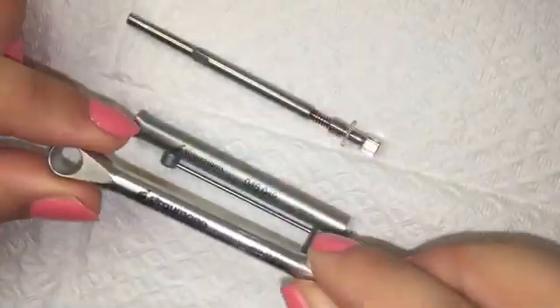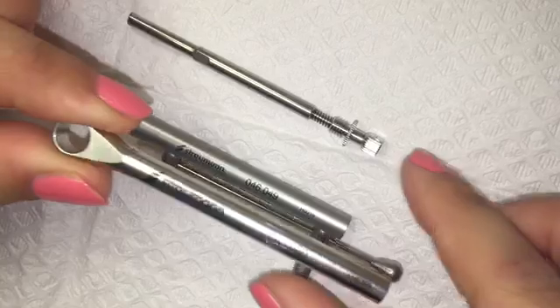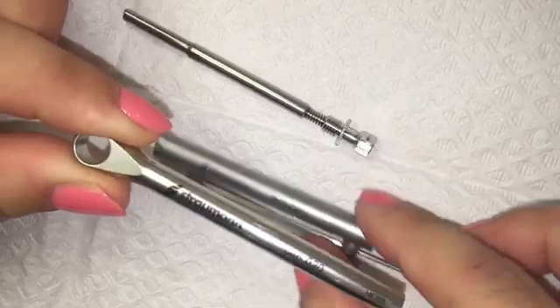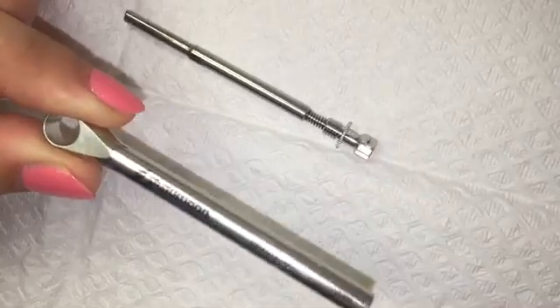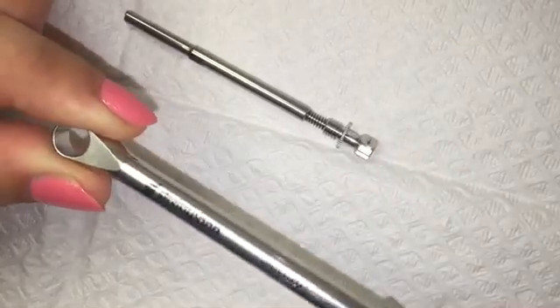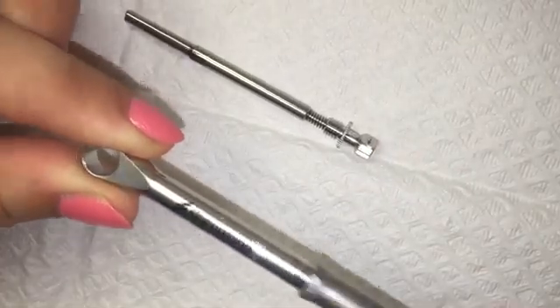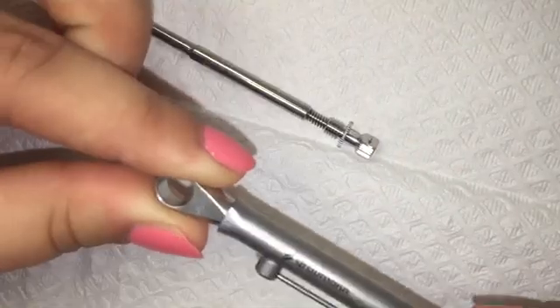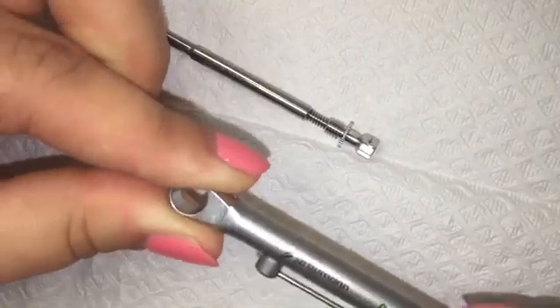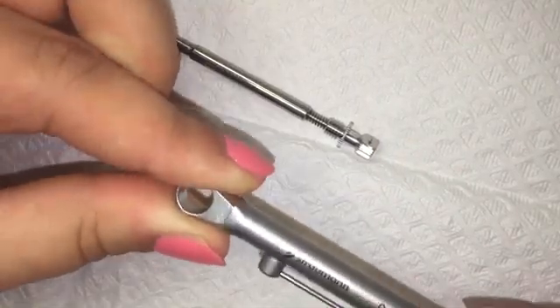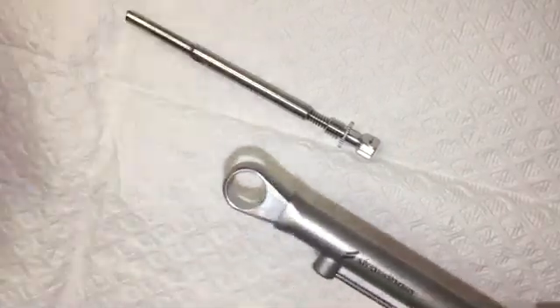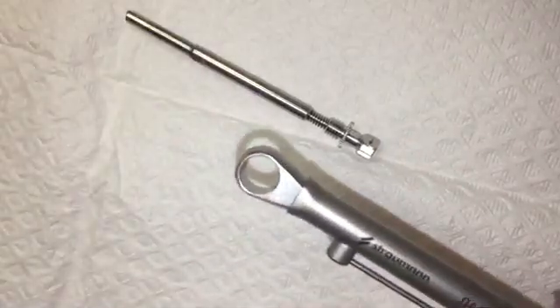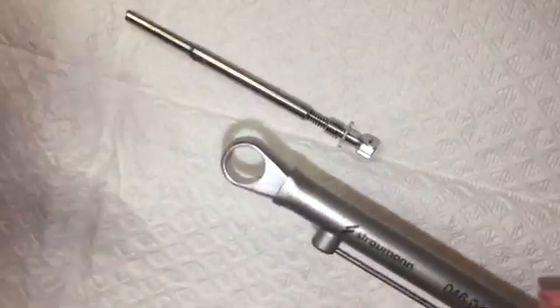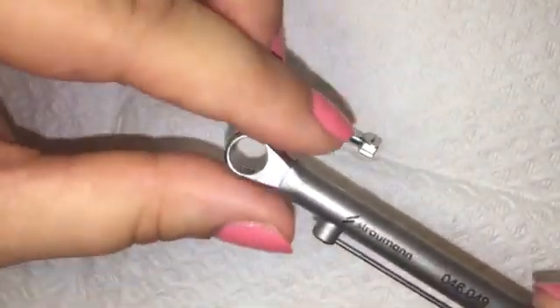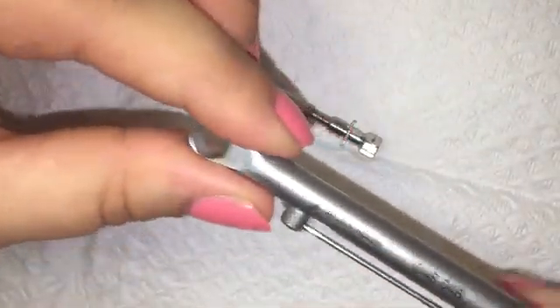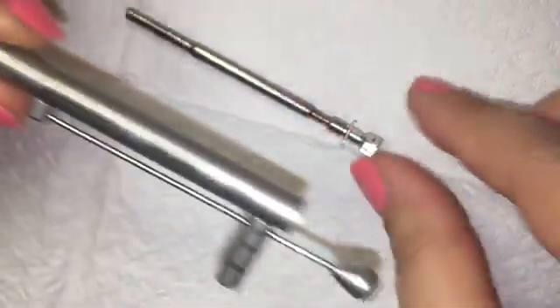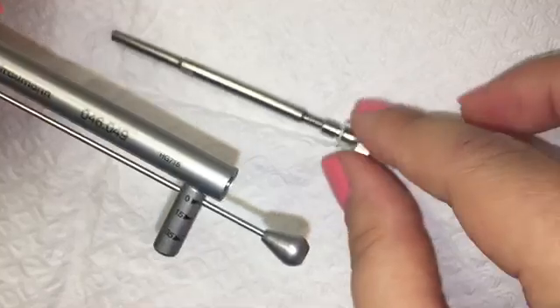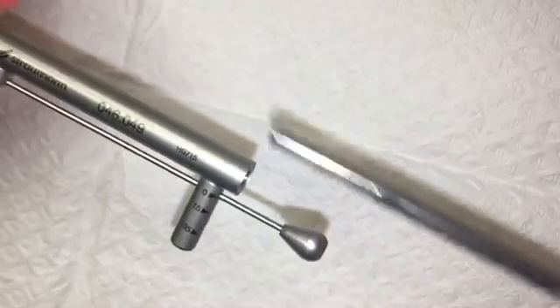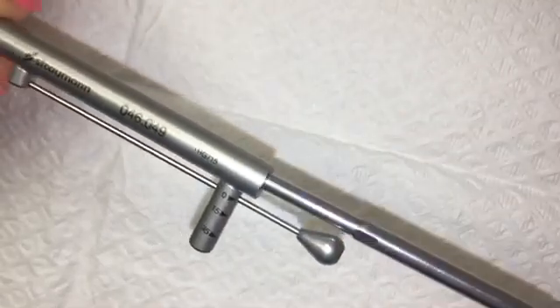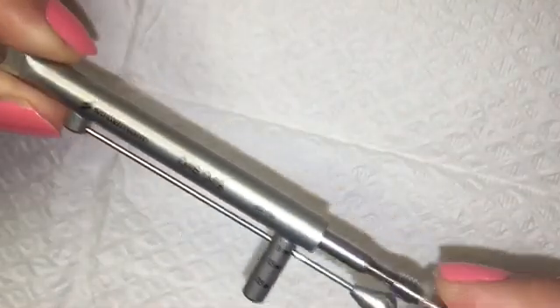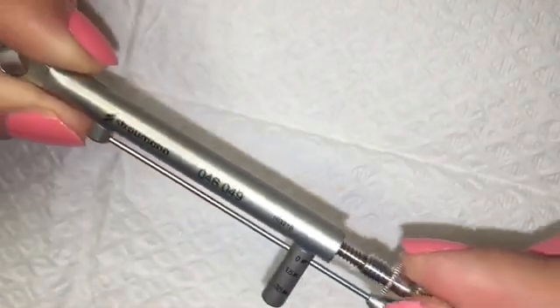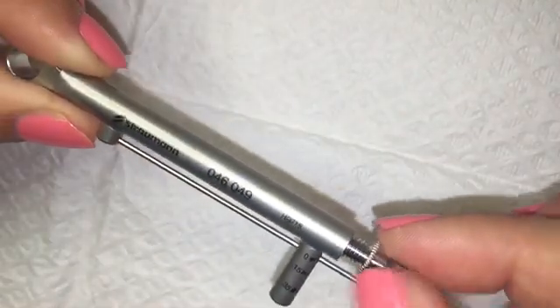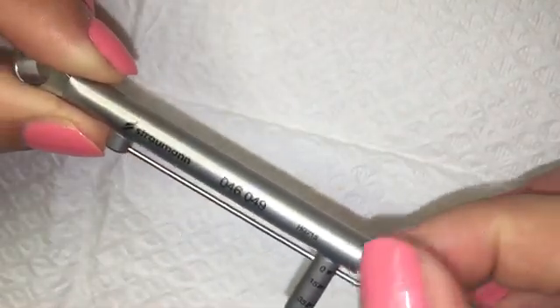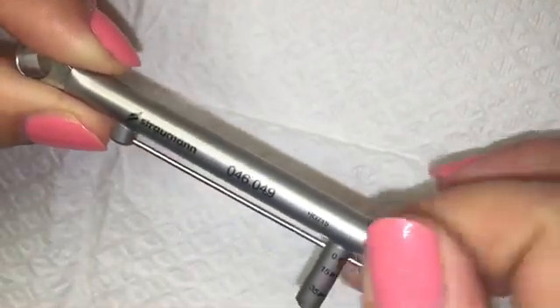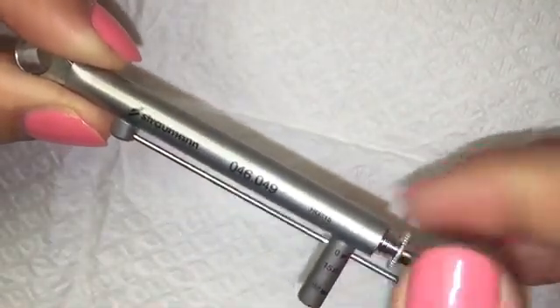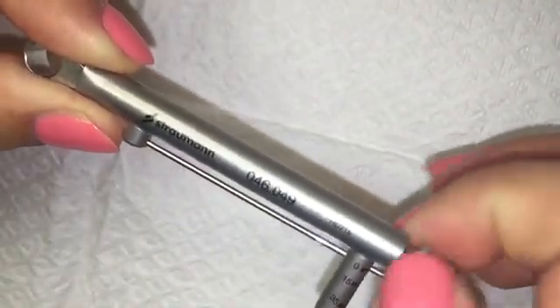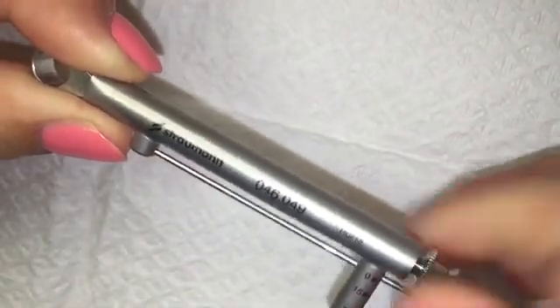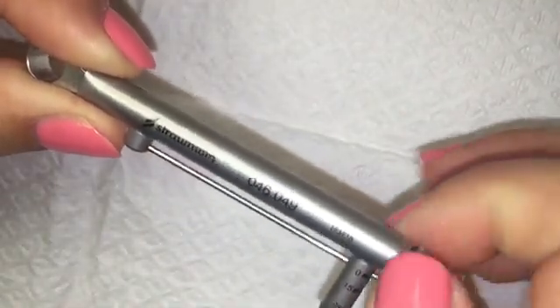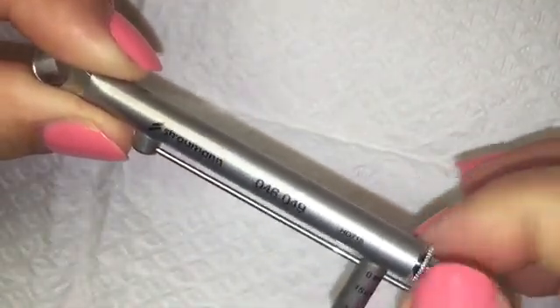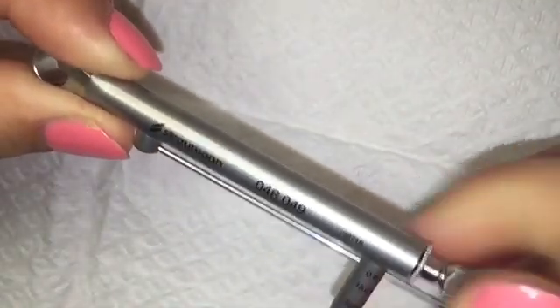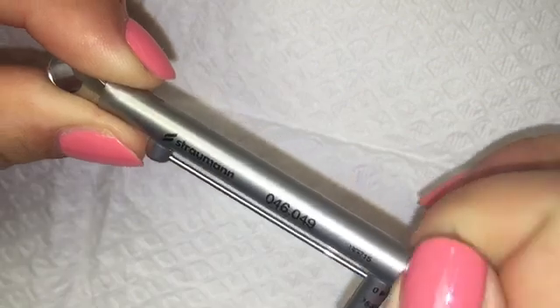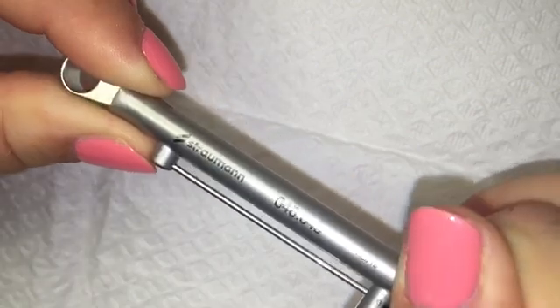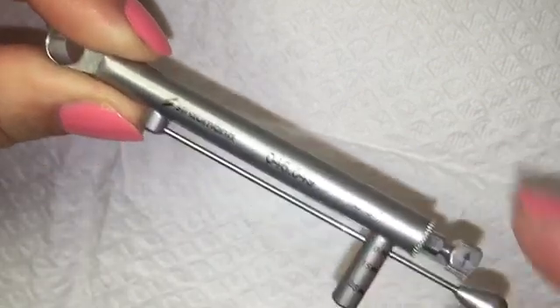Slide ratchet body through torque control device. The flared part of the ratchet must be flush with the fluted end of the torque control device. Insert internal bolt into the opposite end of the torque control device and finger tighten together.